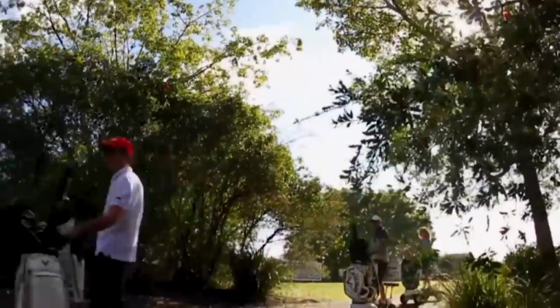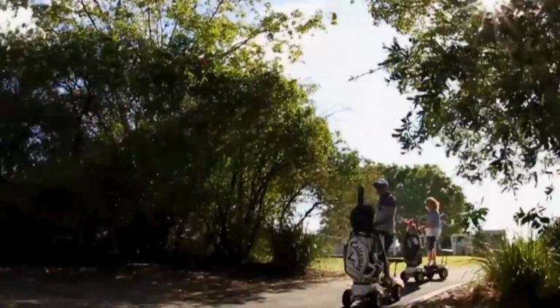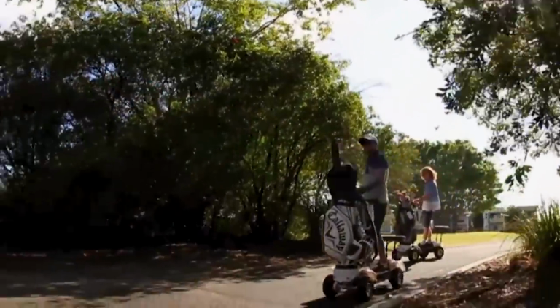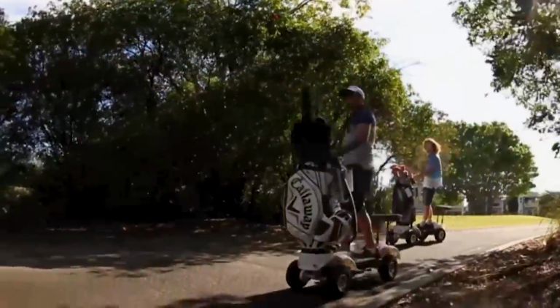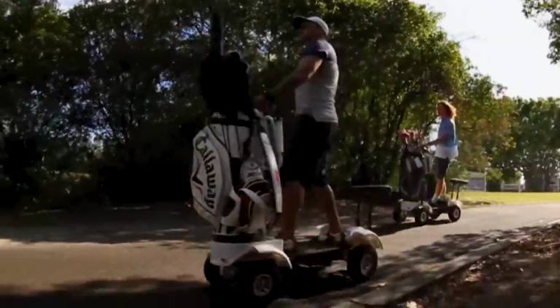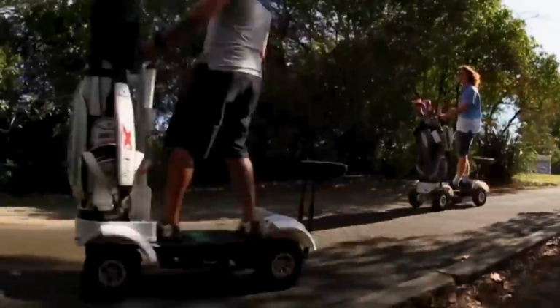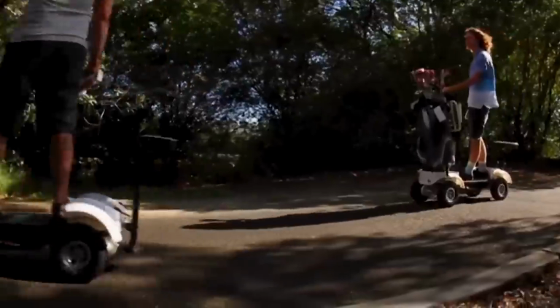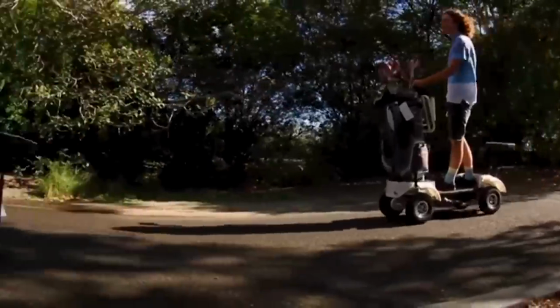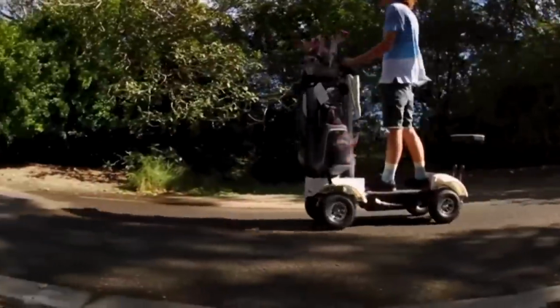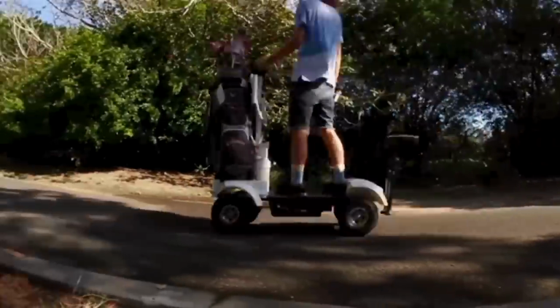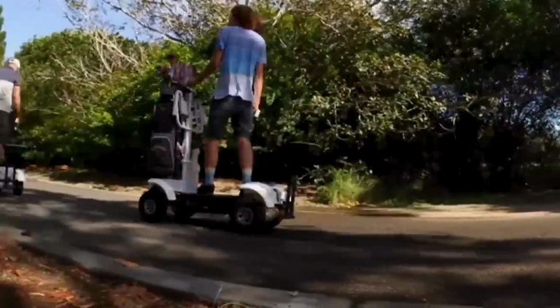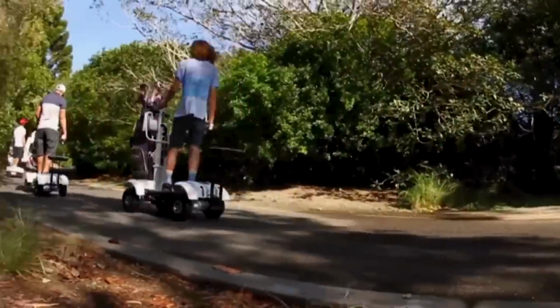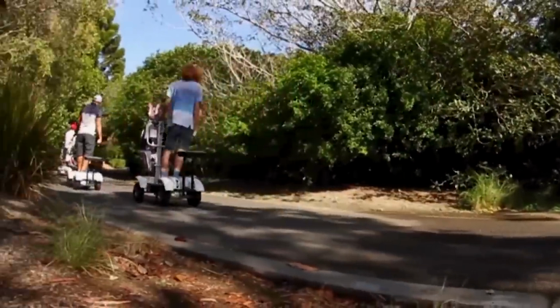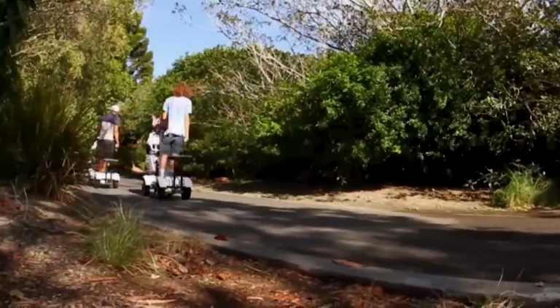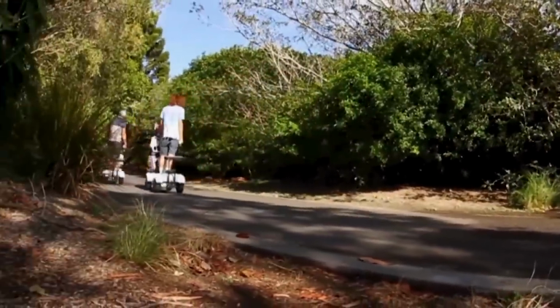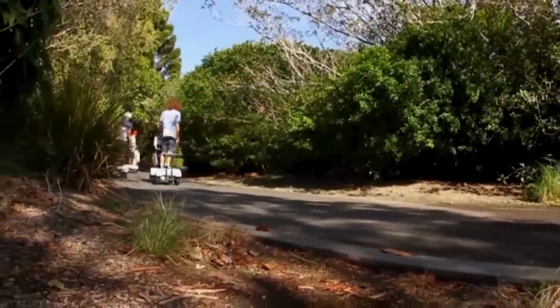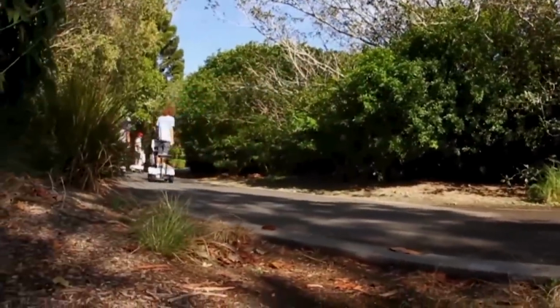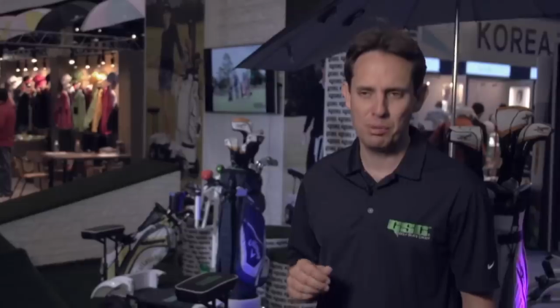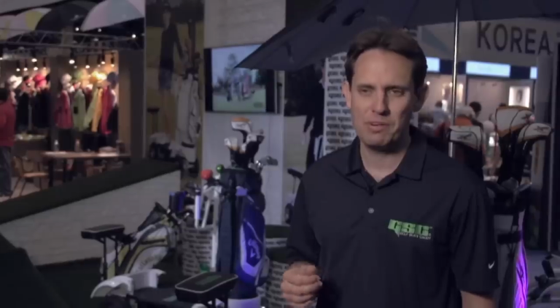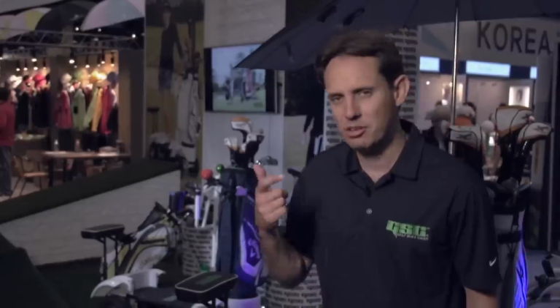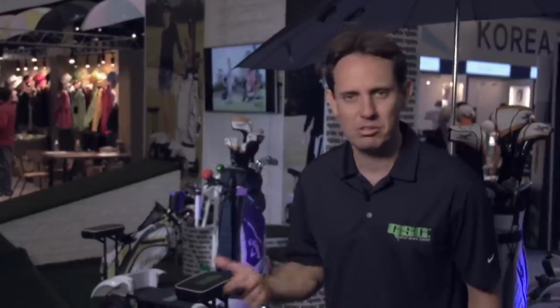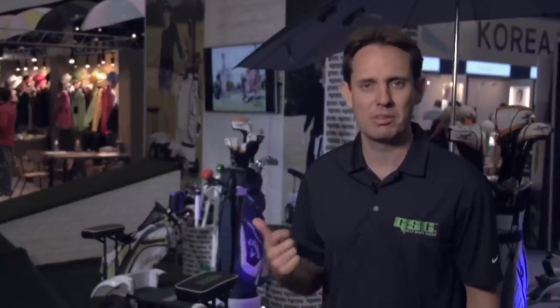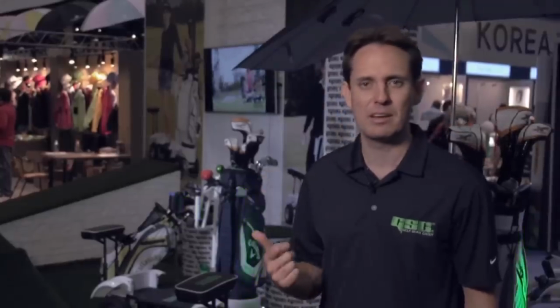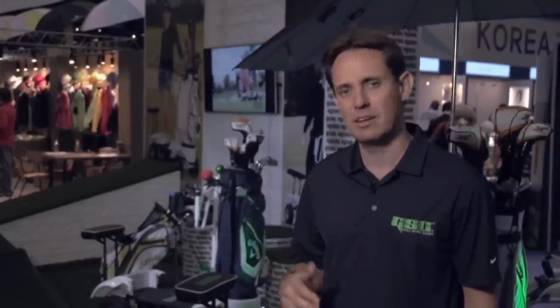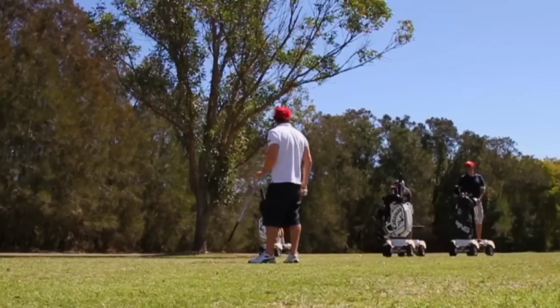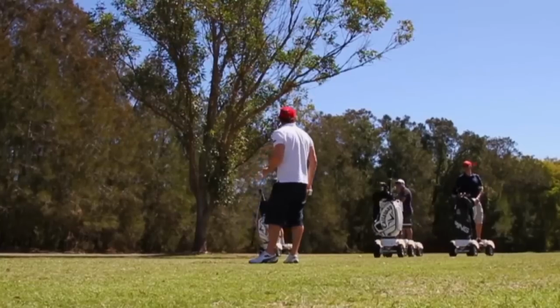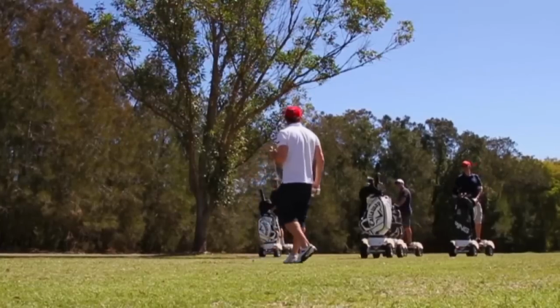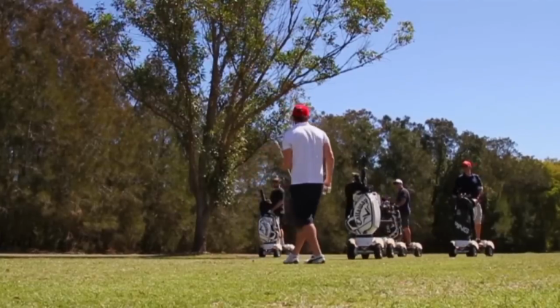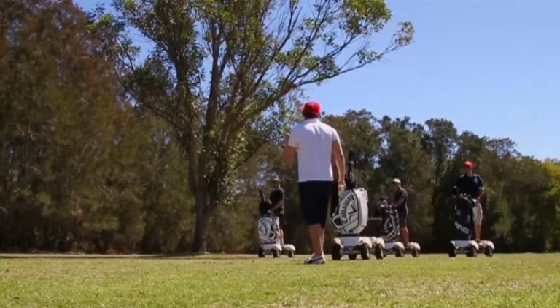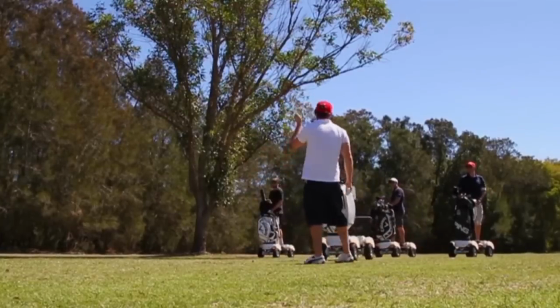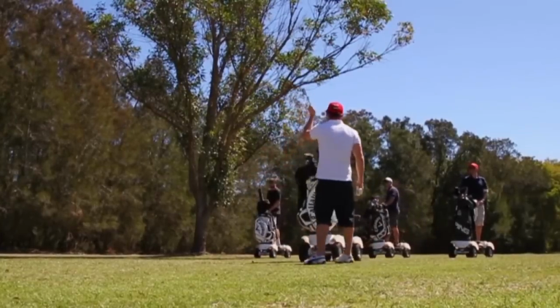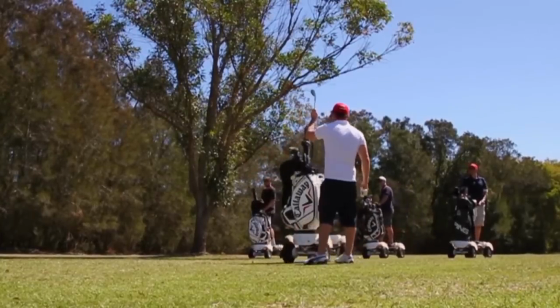Going down hills, we automatically add brakes so you can't accelerate out of control. We added a soft acceleration profile so you just don't gun it and then end up on the grass.